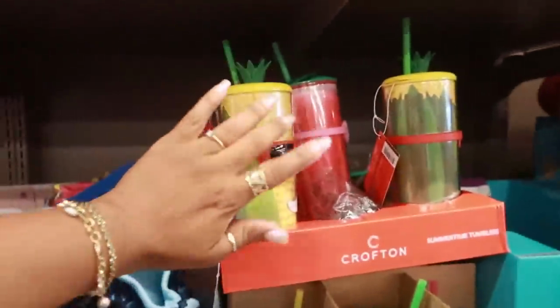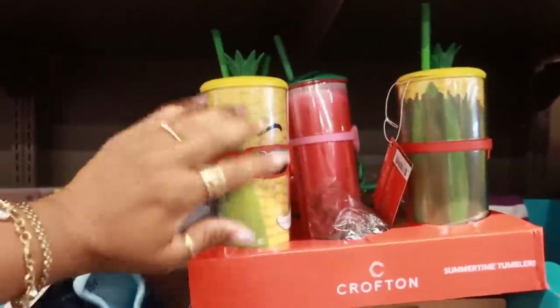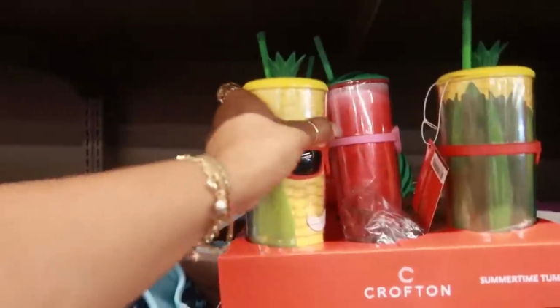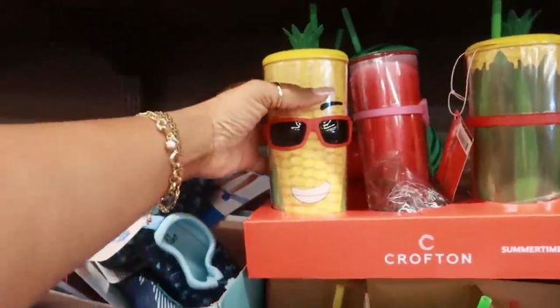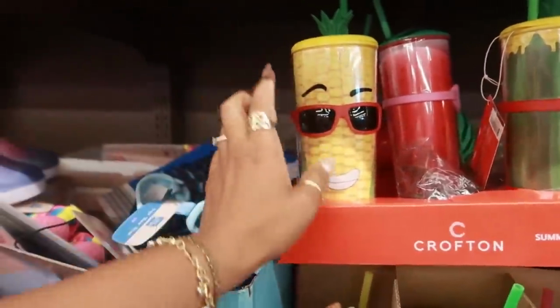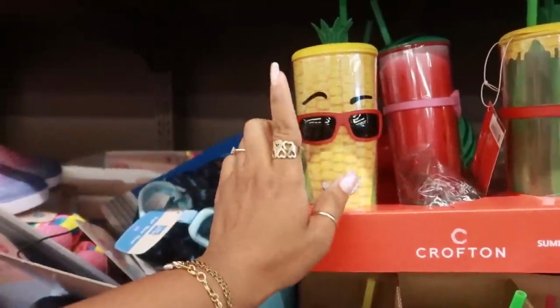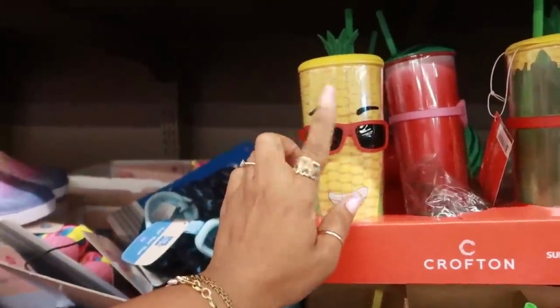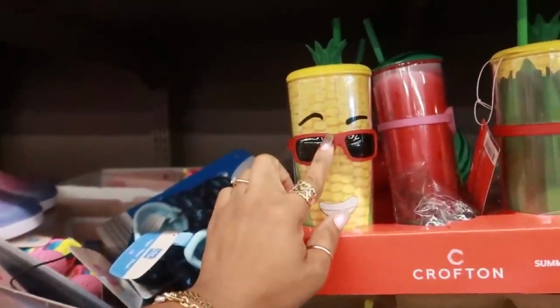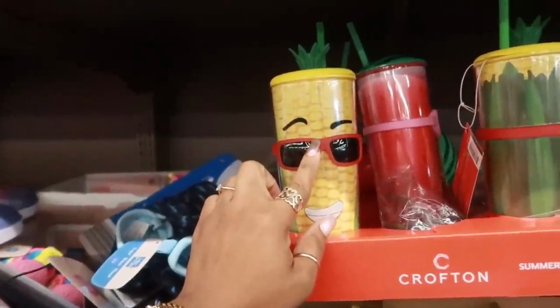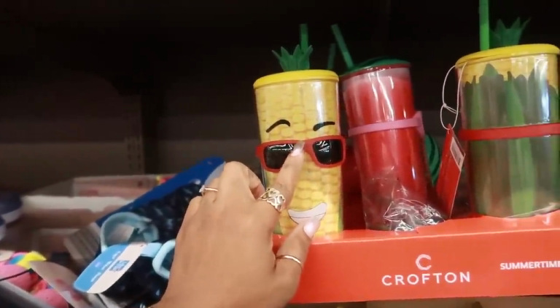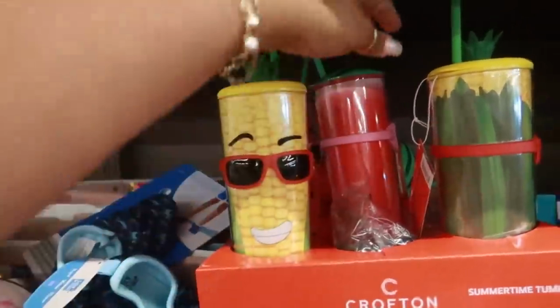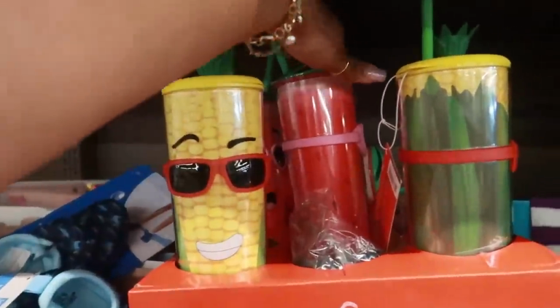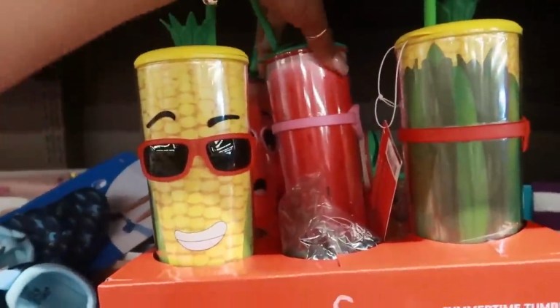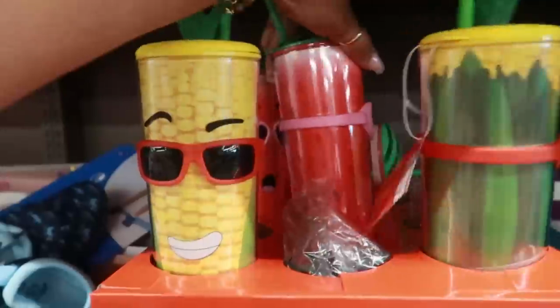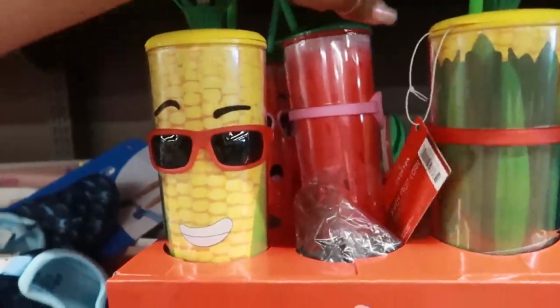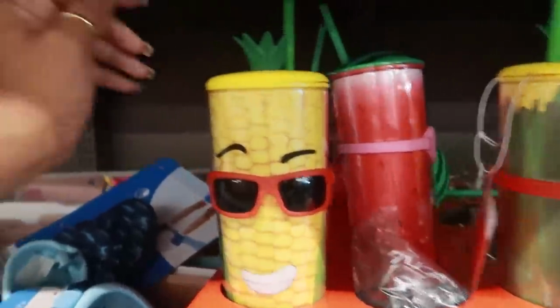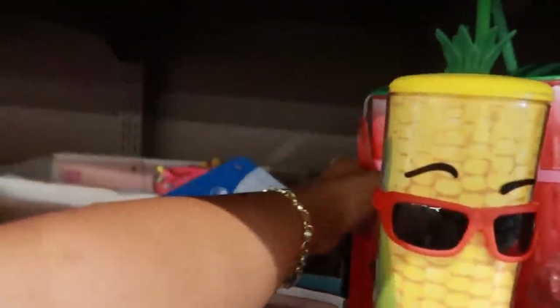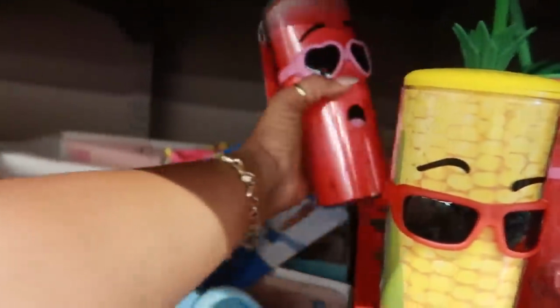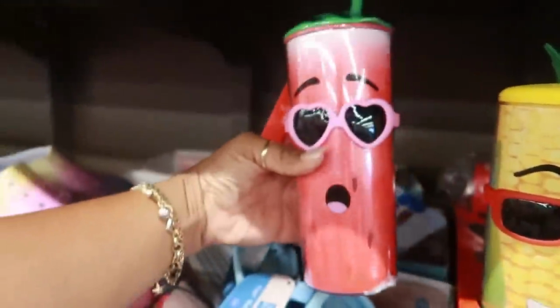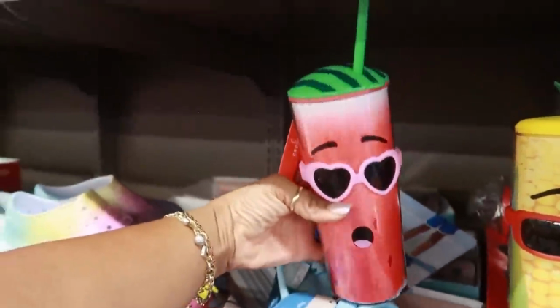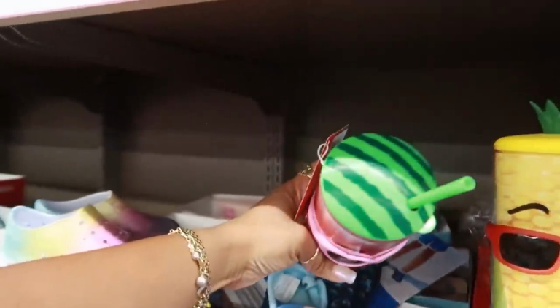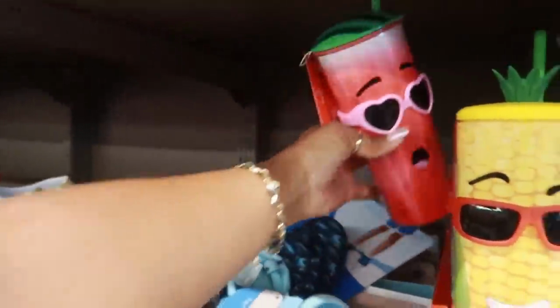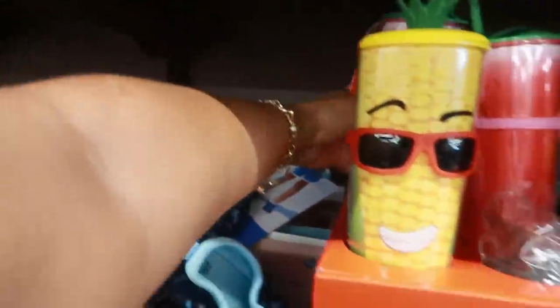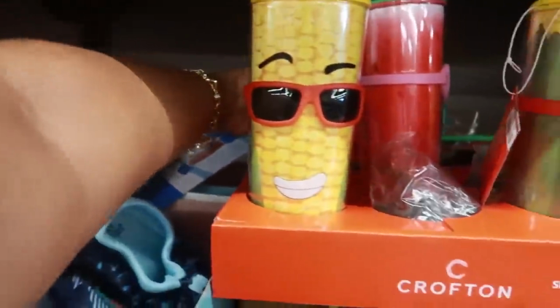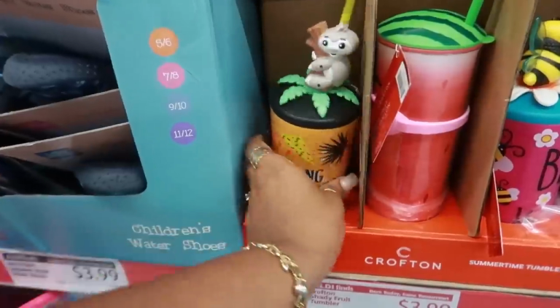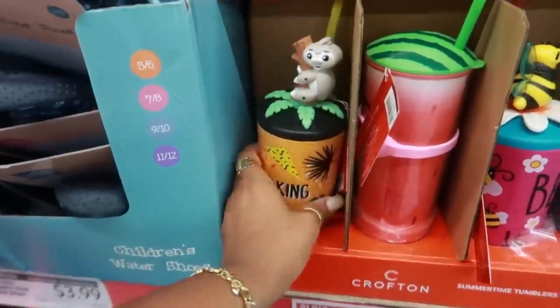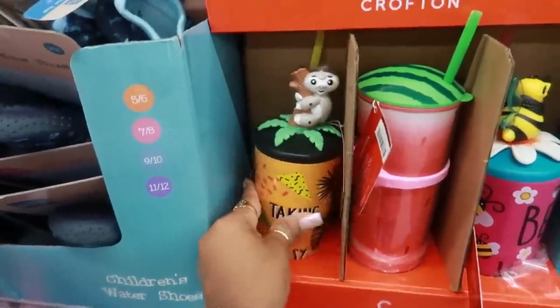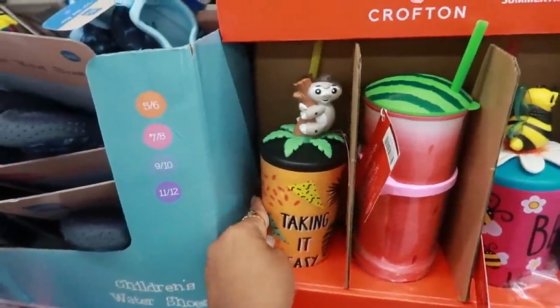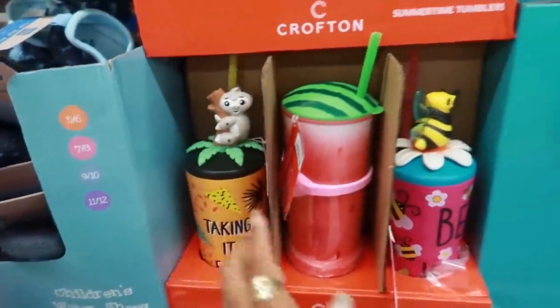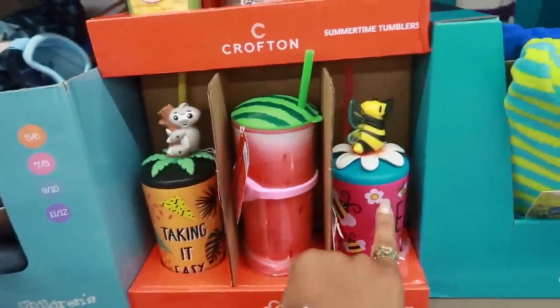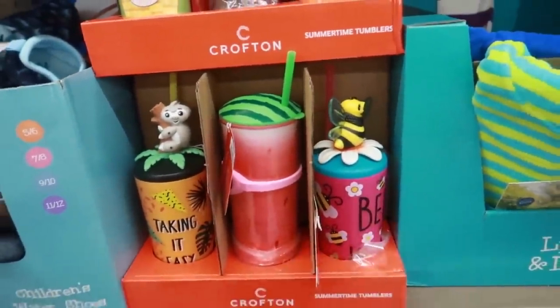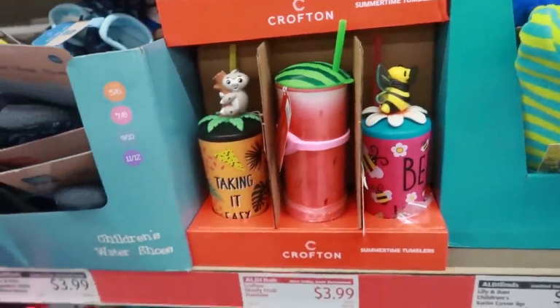We've seen these cups — I think they're here almost every year. You got the corn, you got the watermelon back here. These are $3.99, super cute.